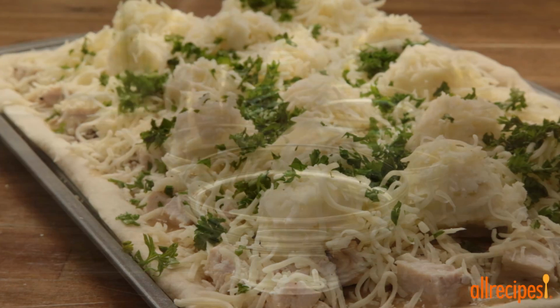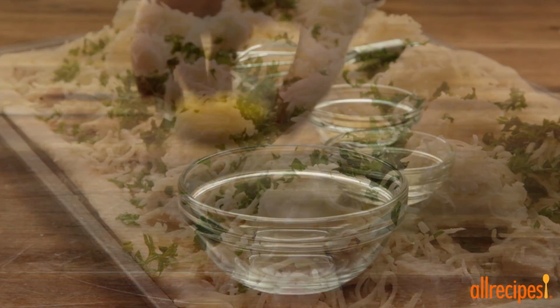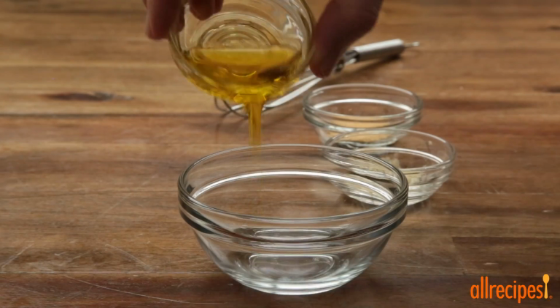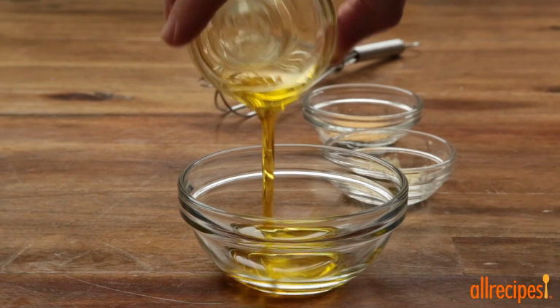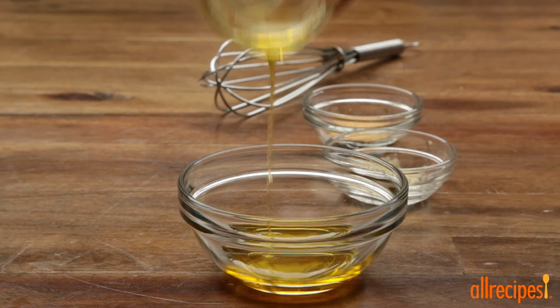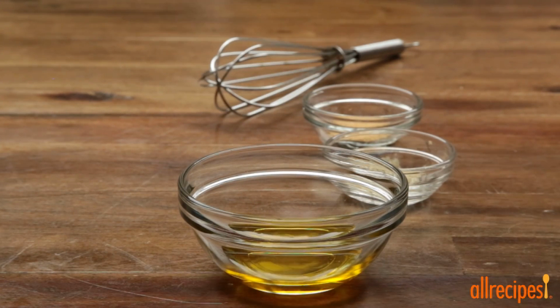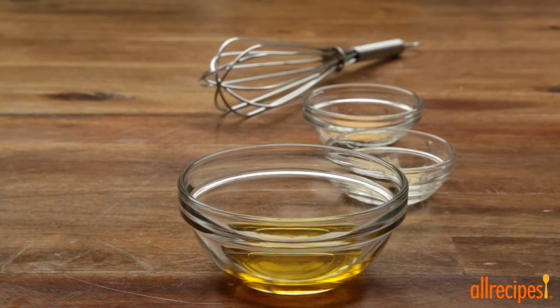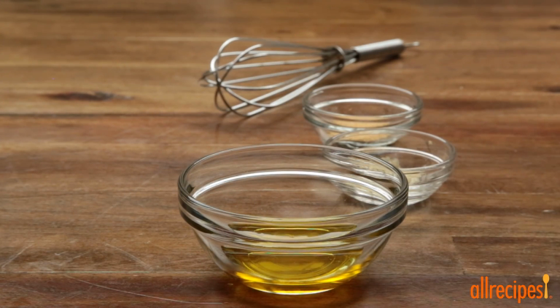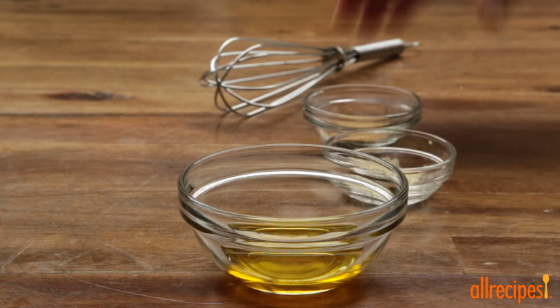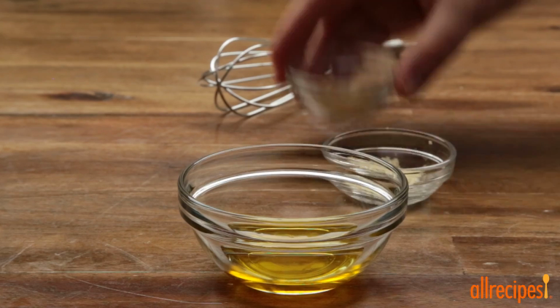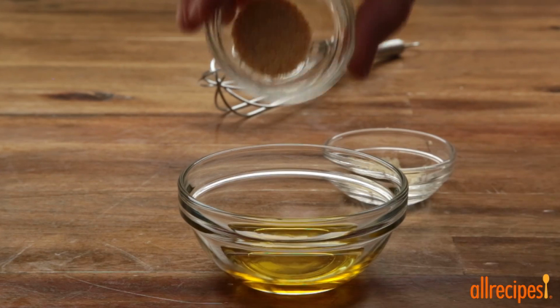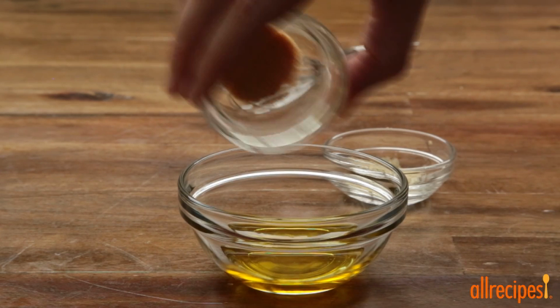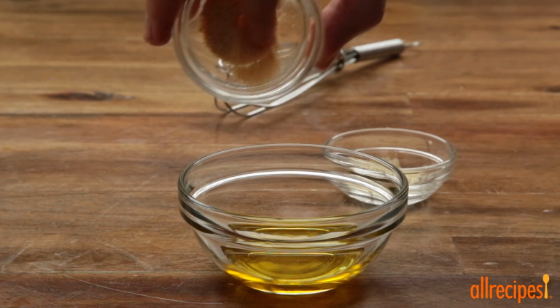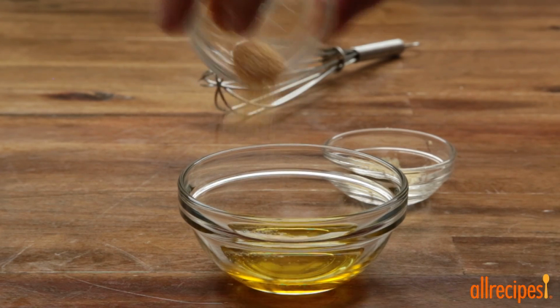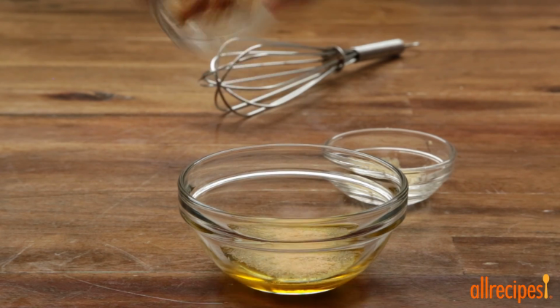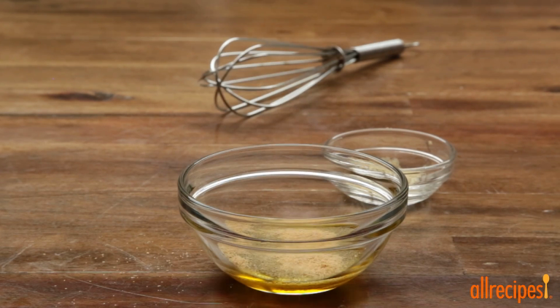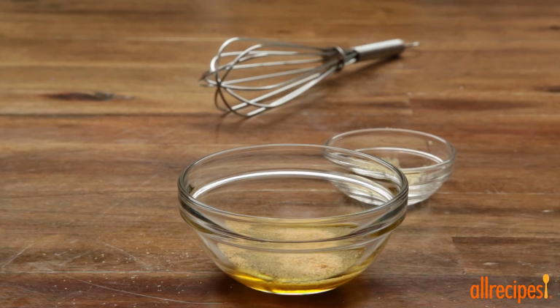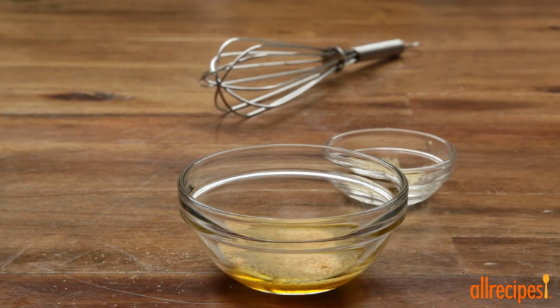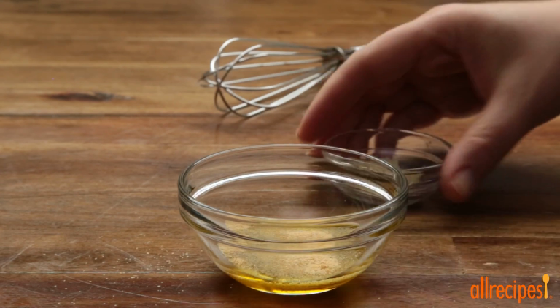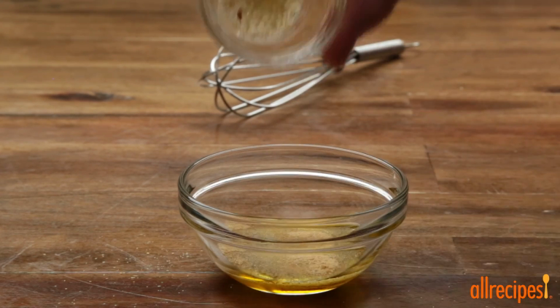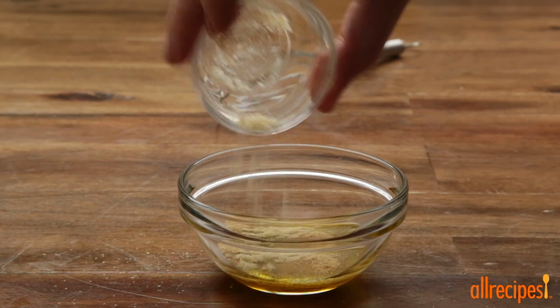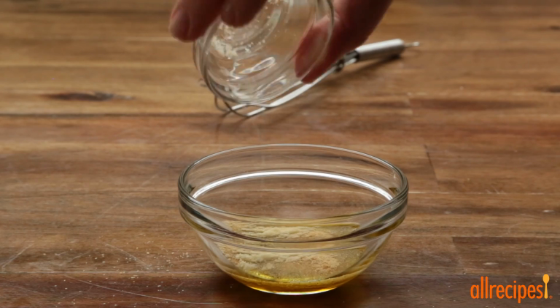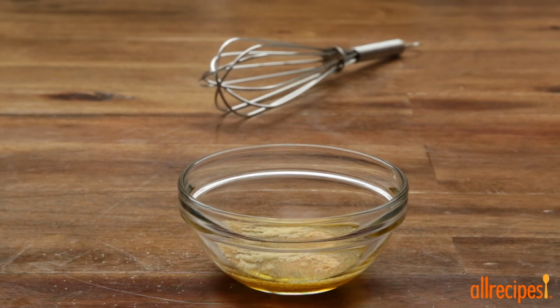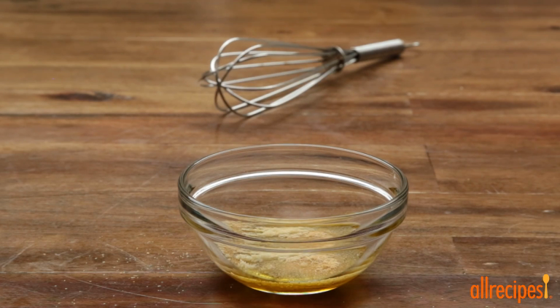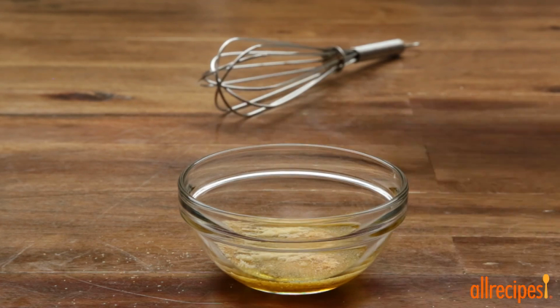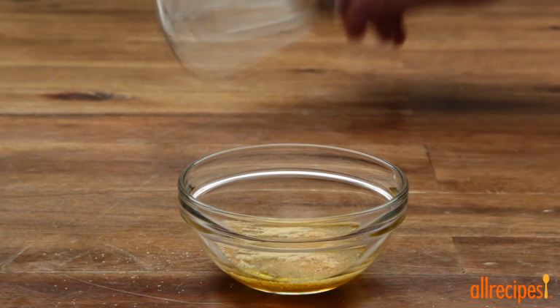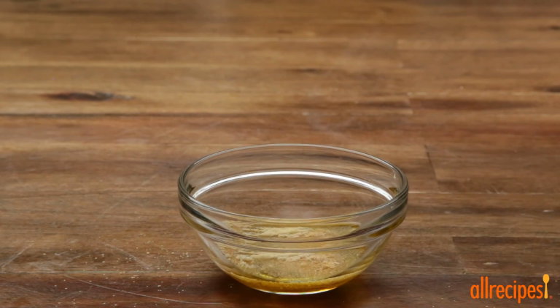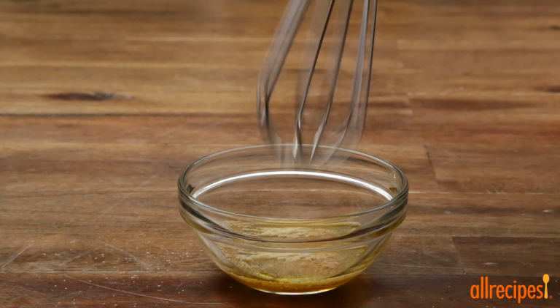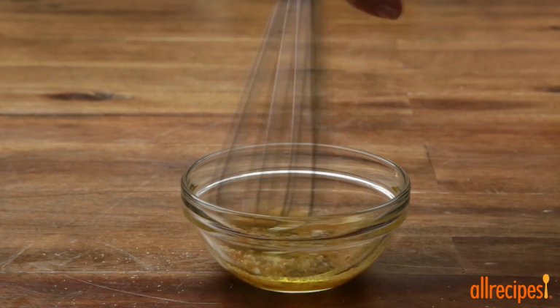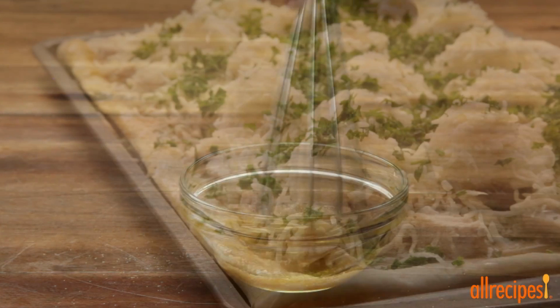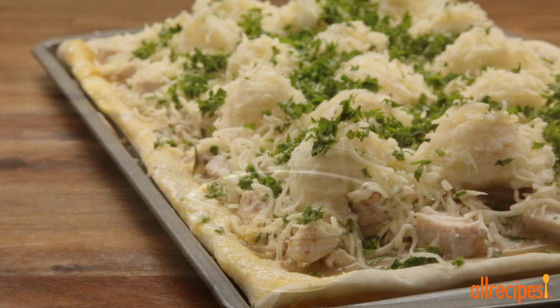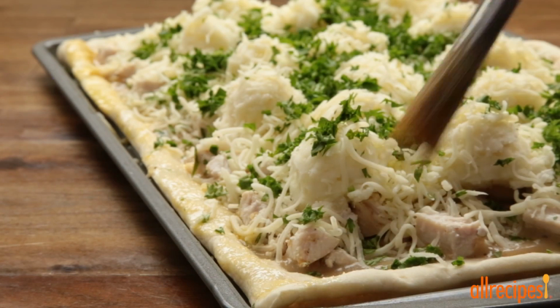To make the pizza's crust even more flavorful and crisp, let's whisk together ½ tablespoon of olive oil with ½ teaspoon of garlic powder and ¼ teaspoon of garlic salt, and brush it over the crust.